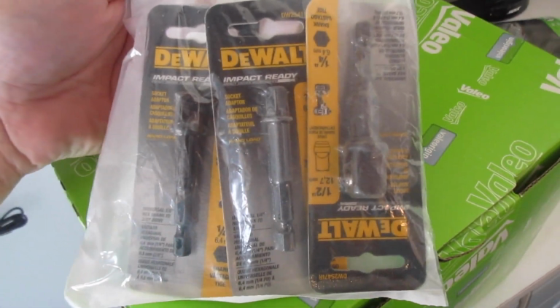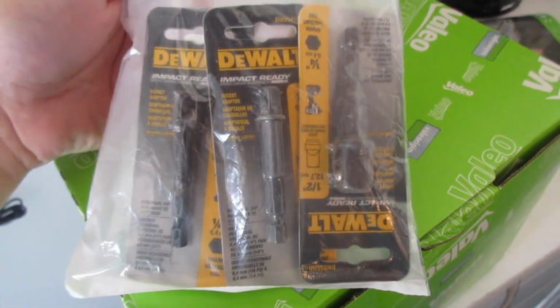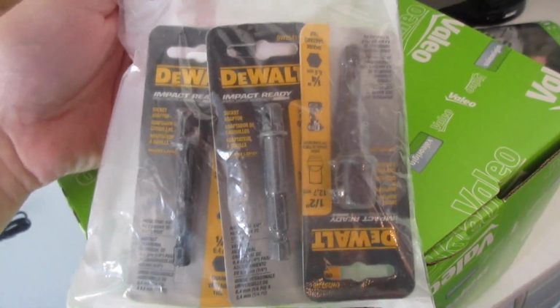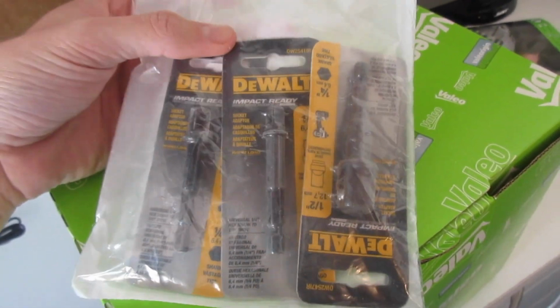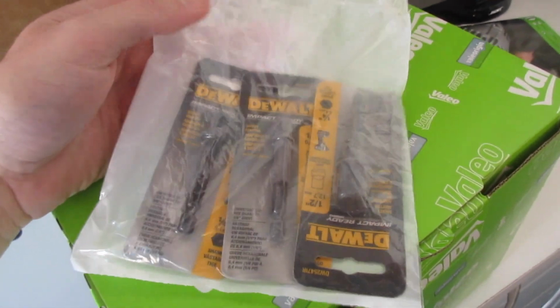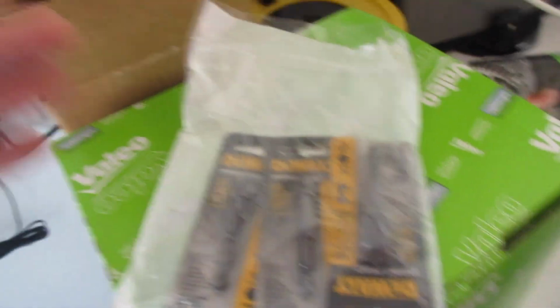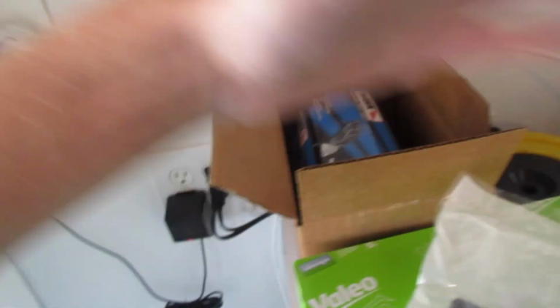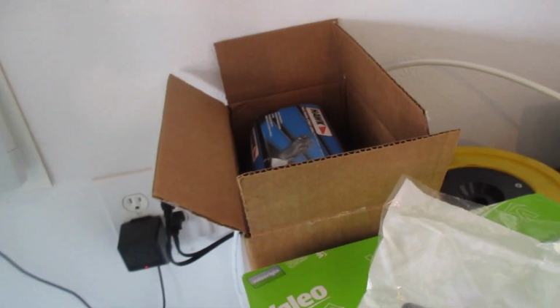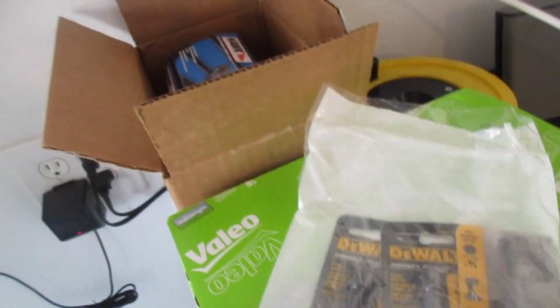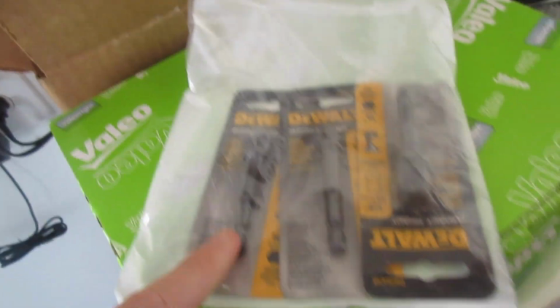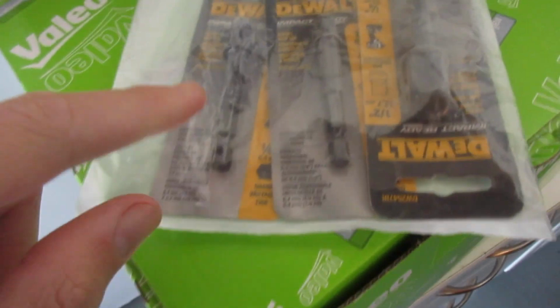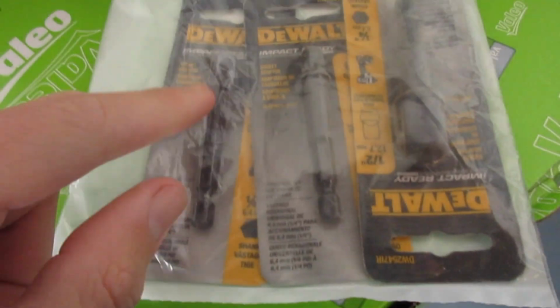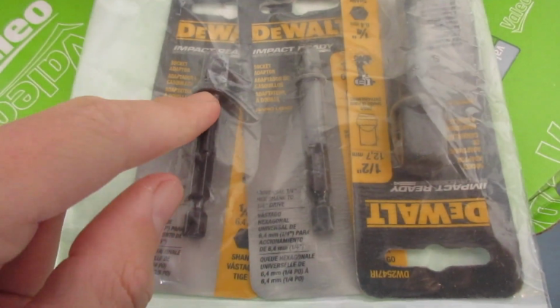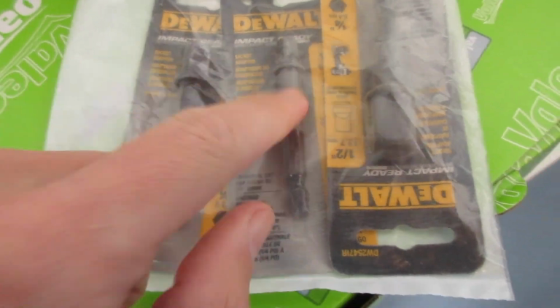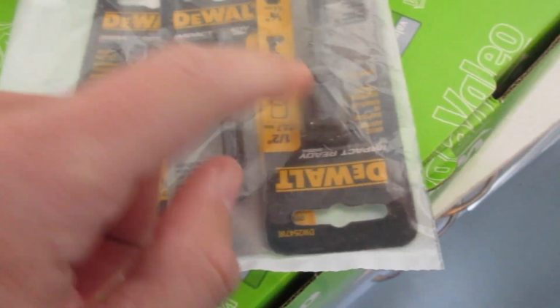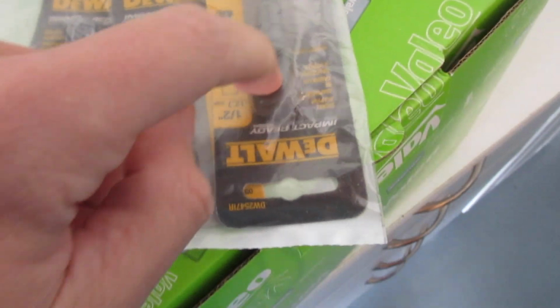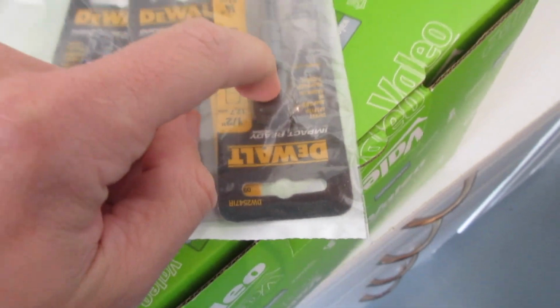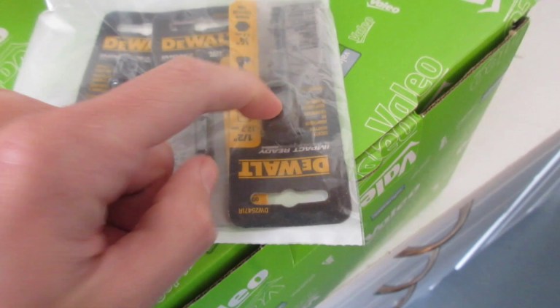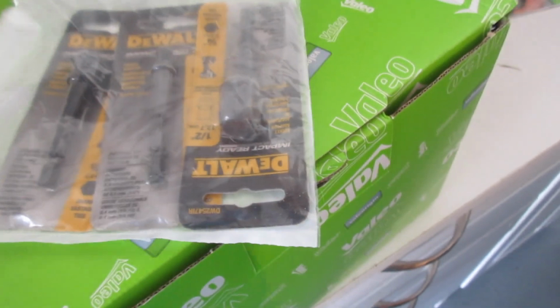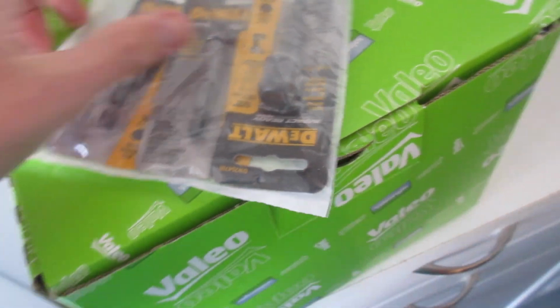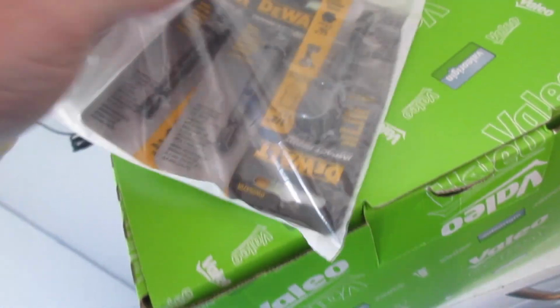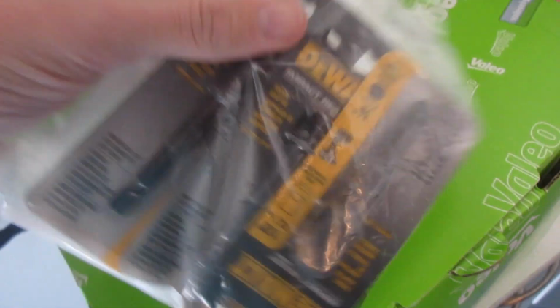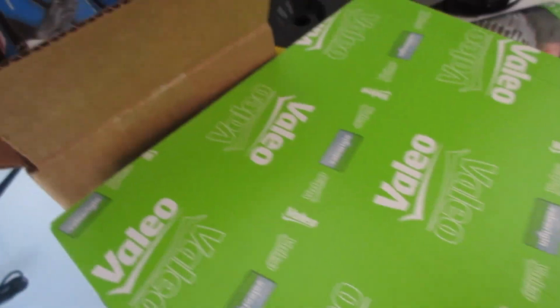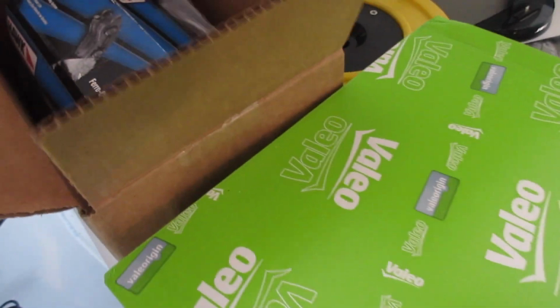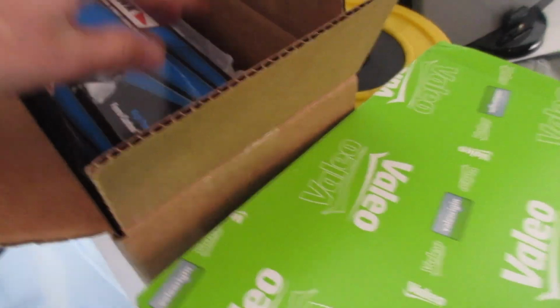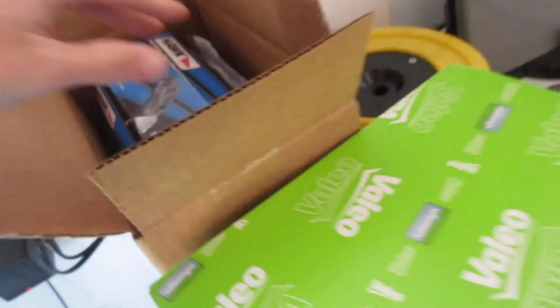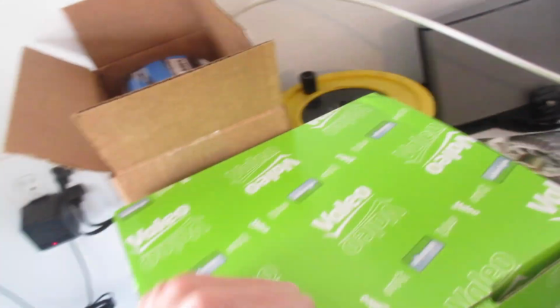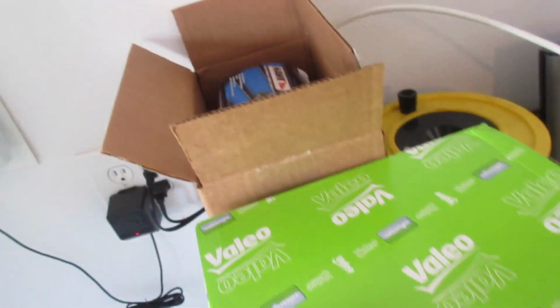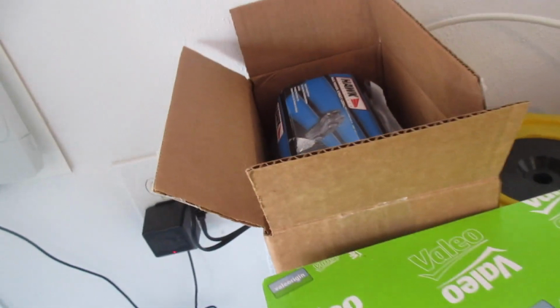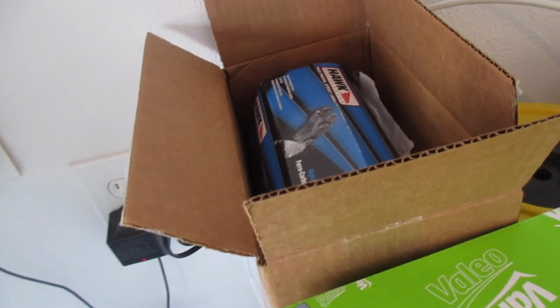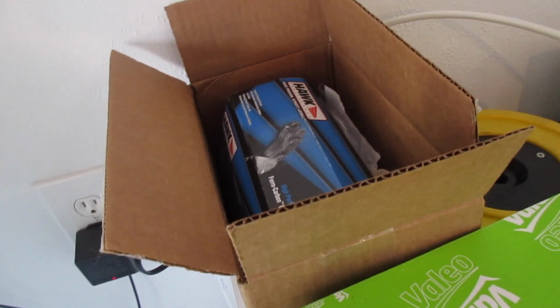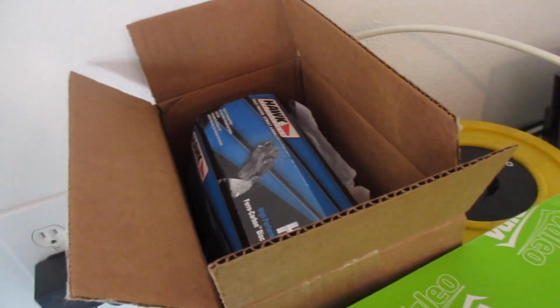We ordered some impact guns and got these bits for one gun - not the impact, but more like you get 60 volts and need to take things off. I can adapt the drill to three-eighths, quarter, or half, put a socket on it, and just go to town. That's going to save so much time and energy. There's also an impact gun coming - something like 1,200 pounds of torque in reverse.